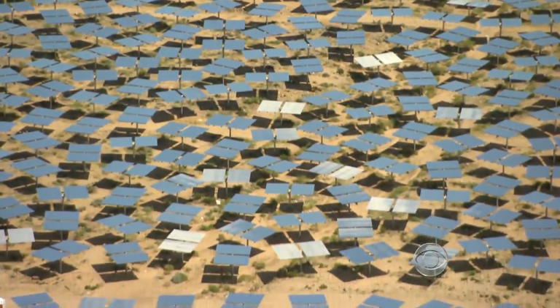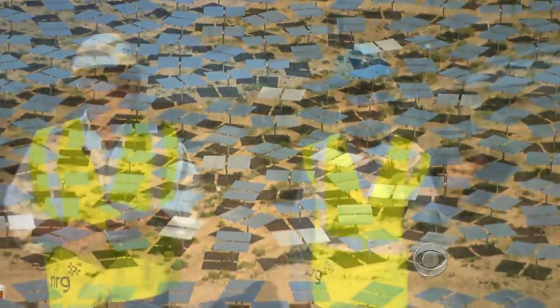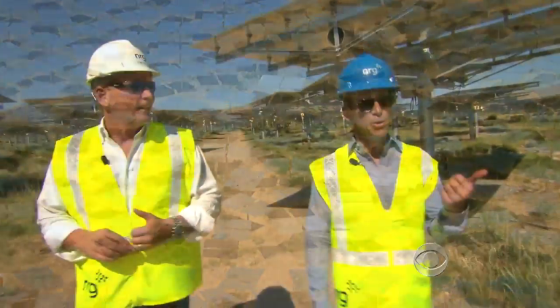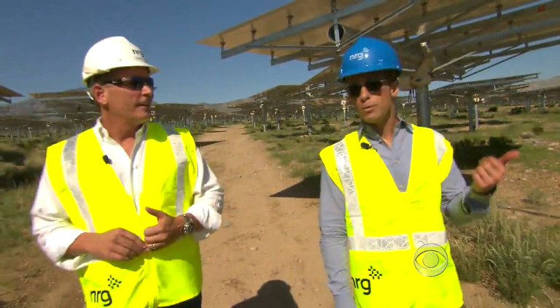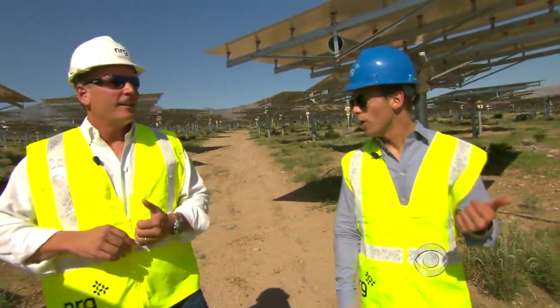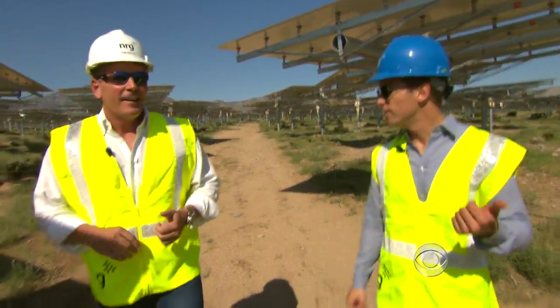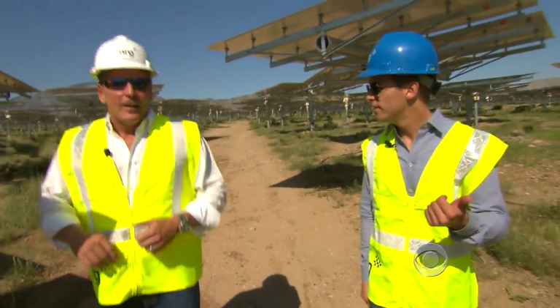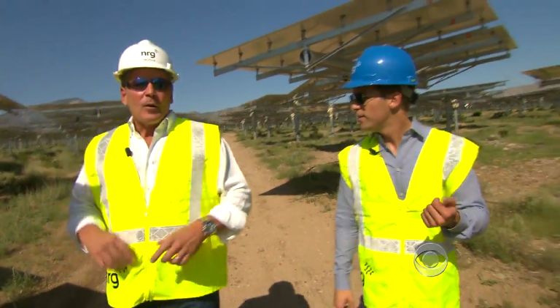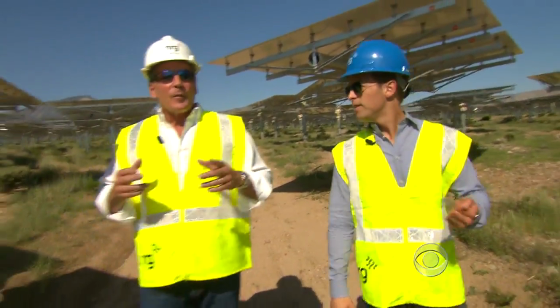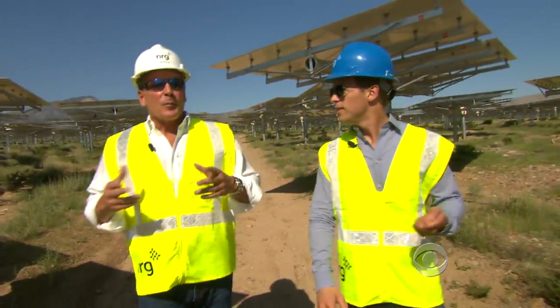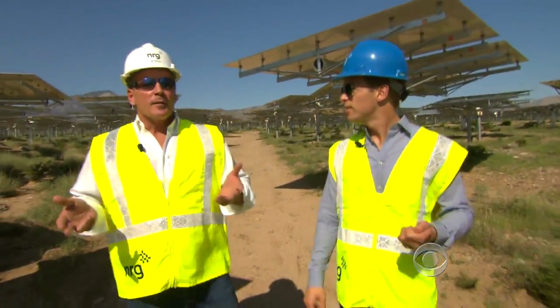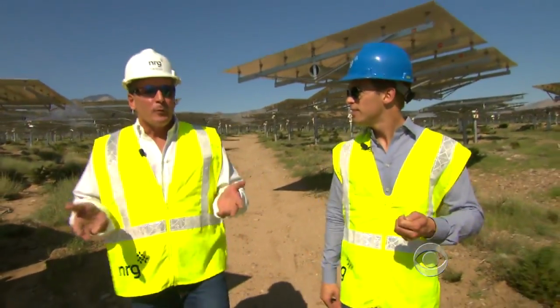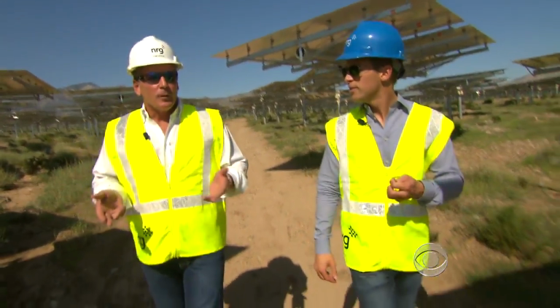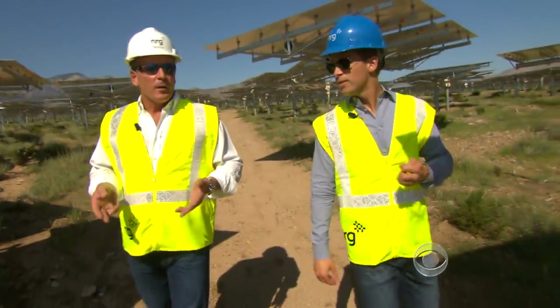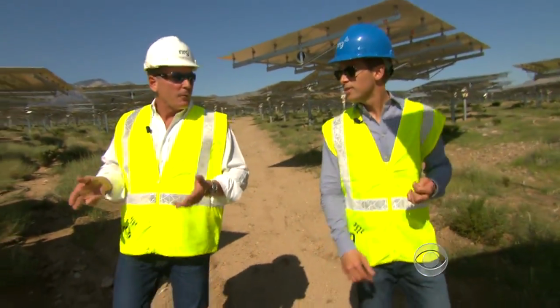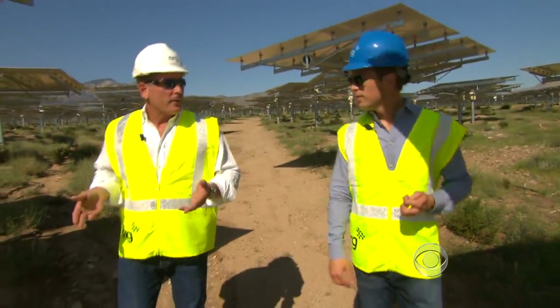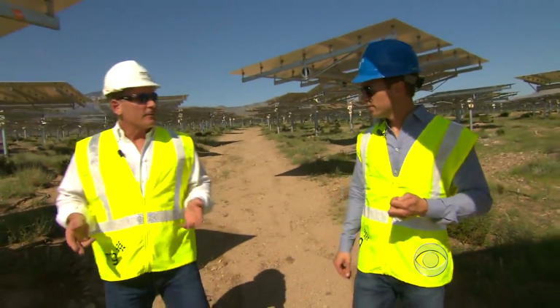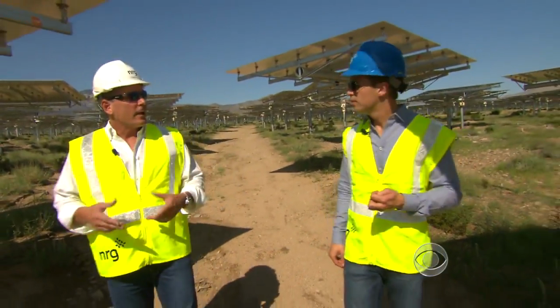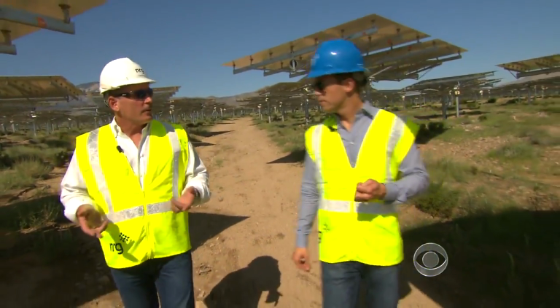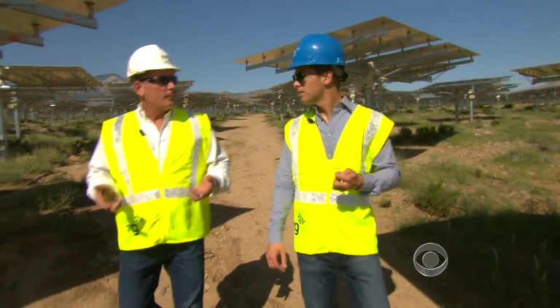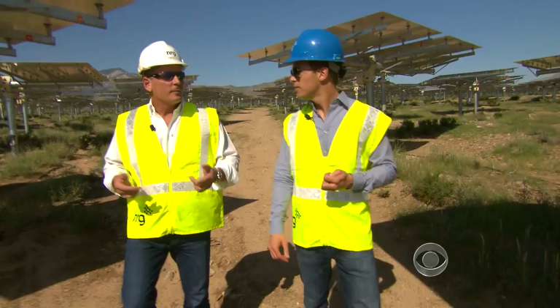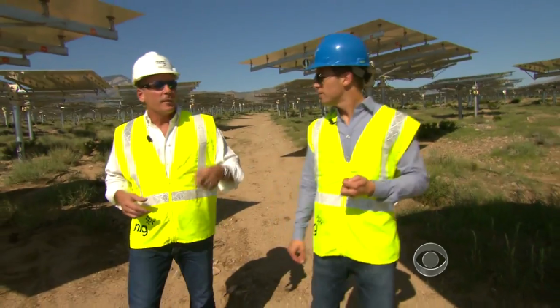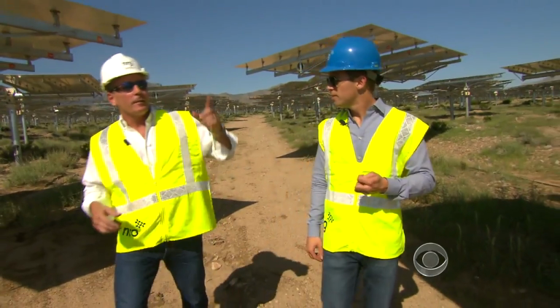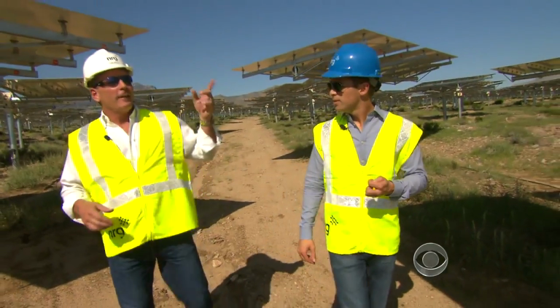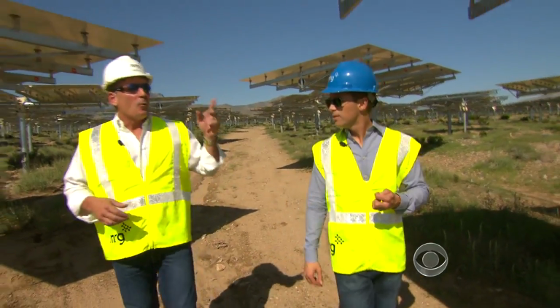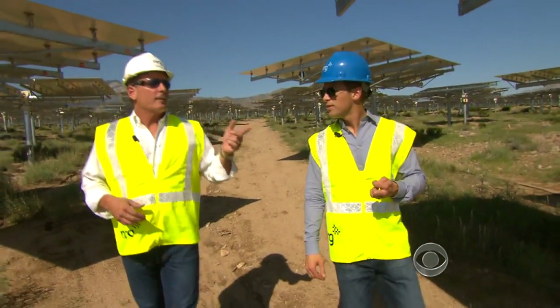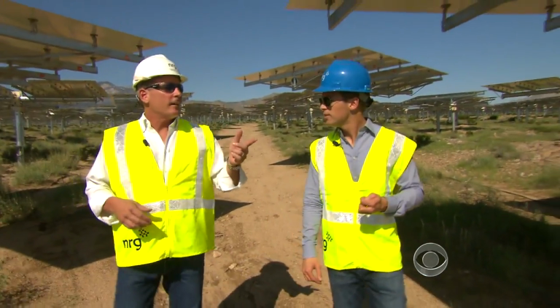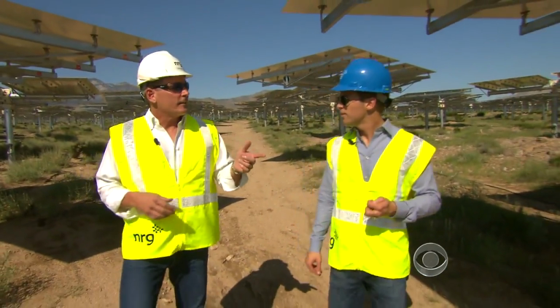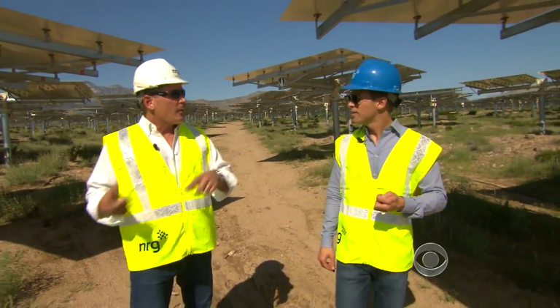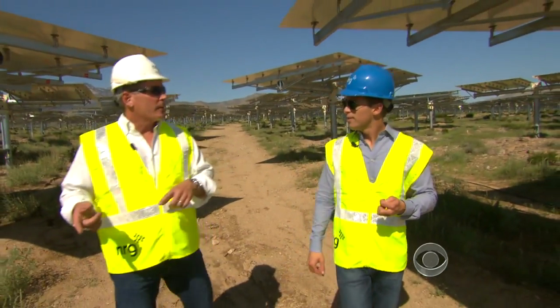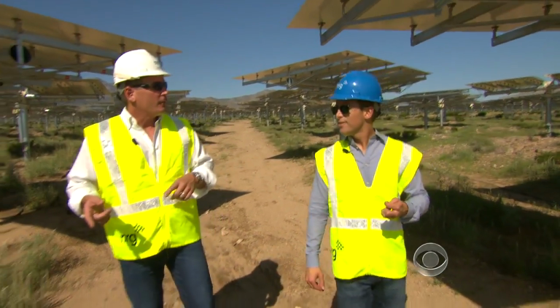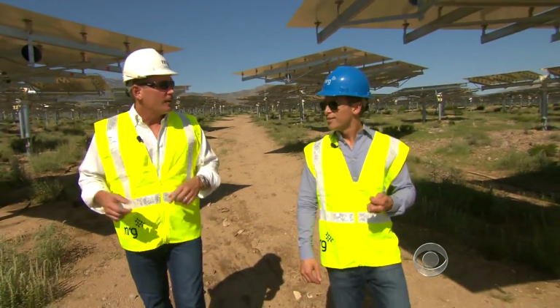How much power do you get from each one? This project will fuel 140,000 California homes, so effectively one heliostat can power one California home.